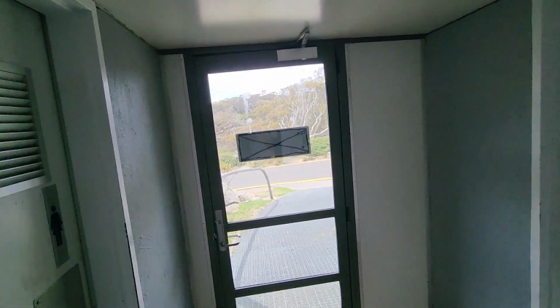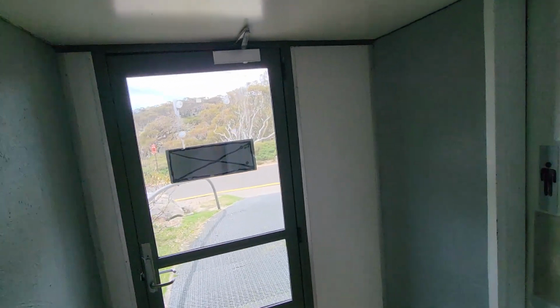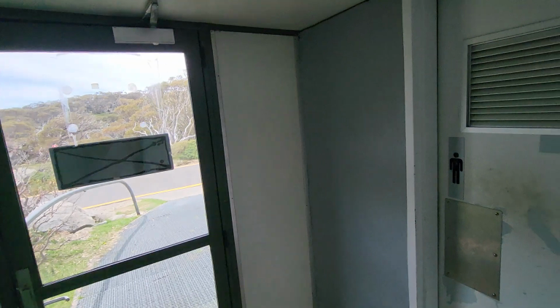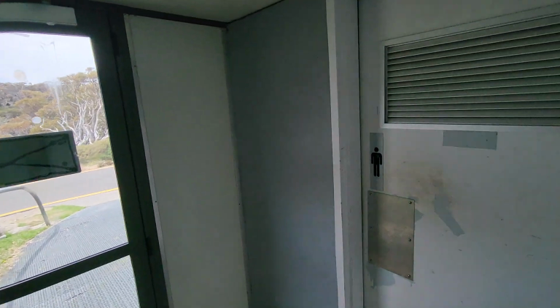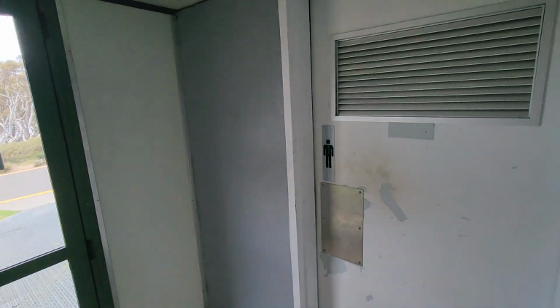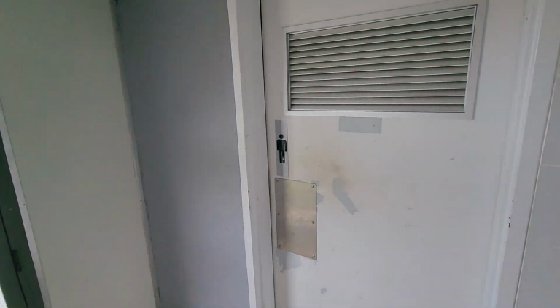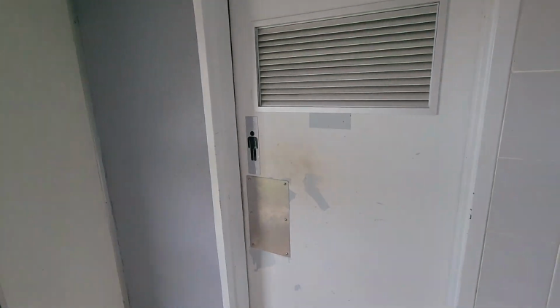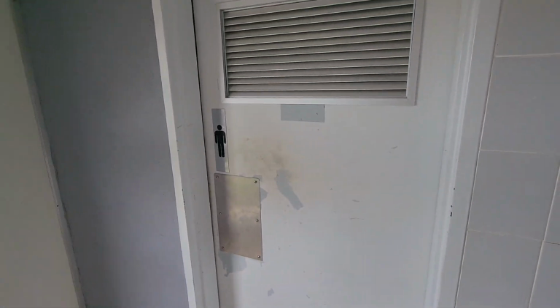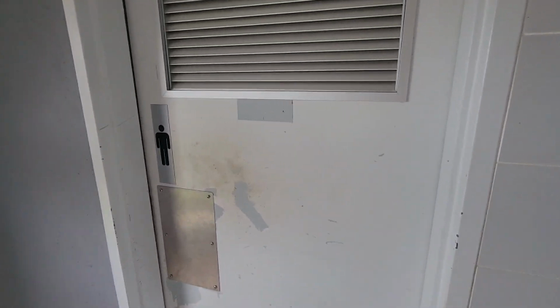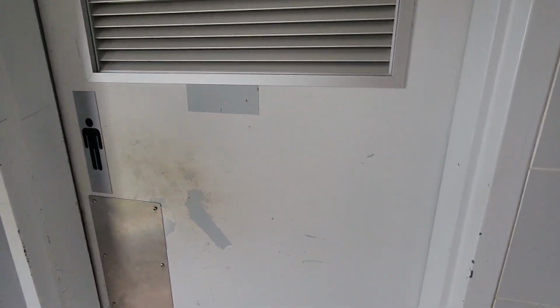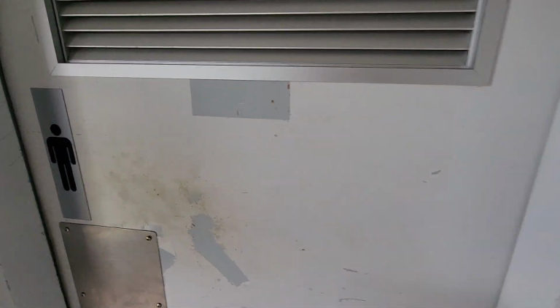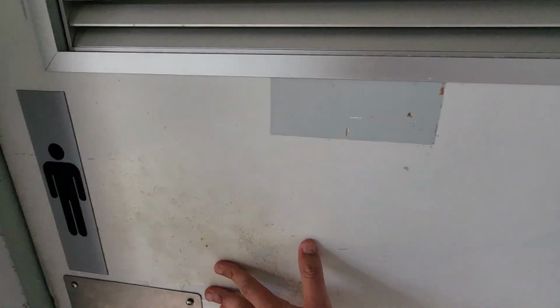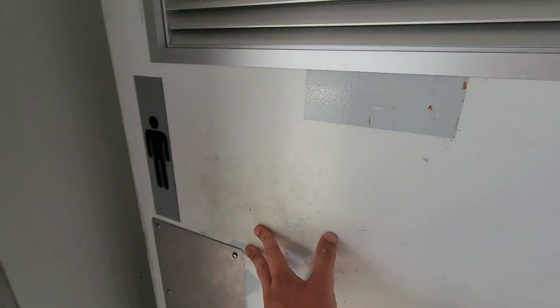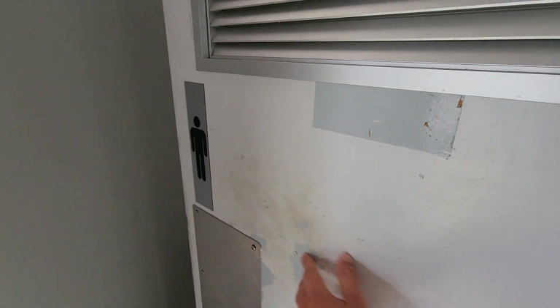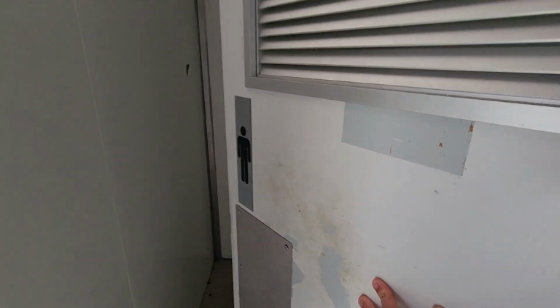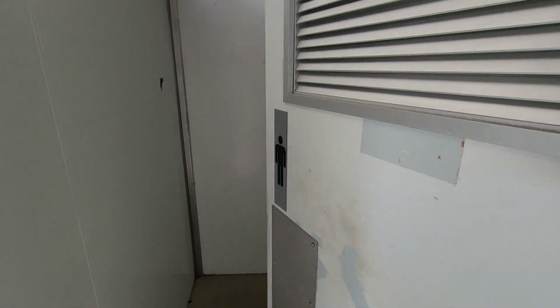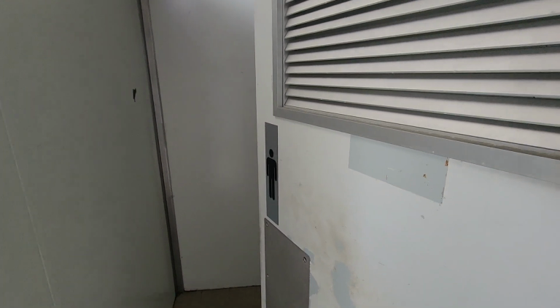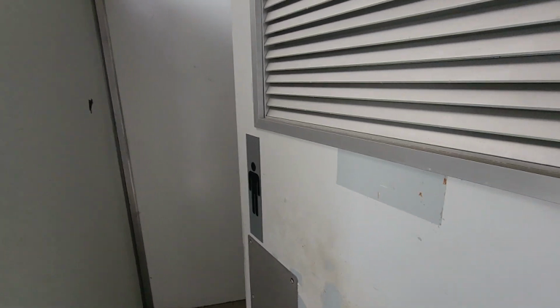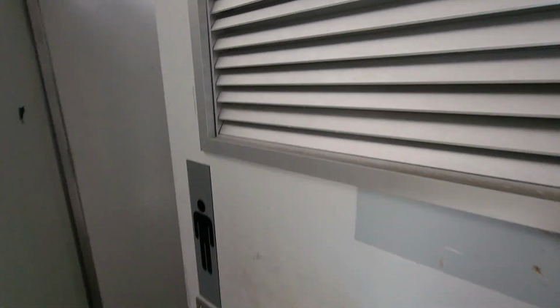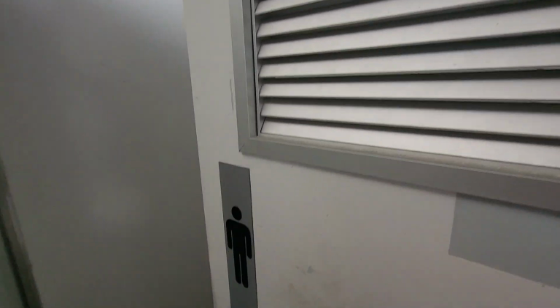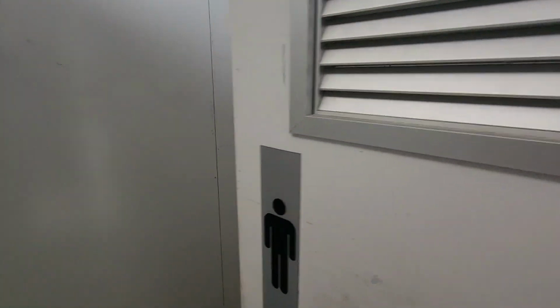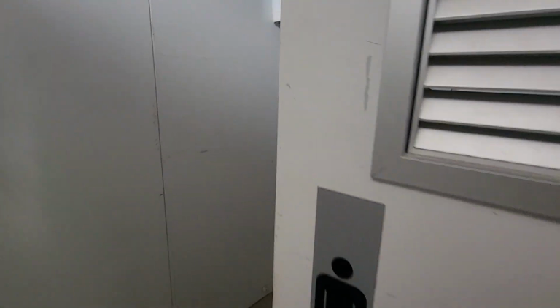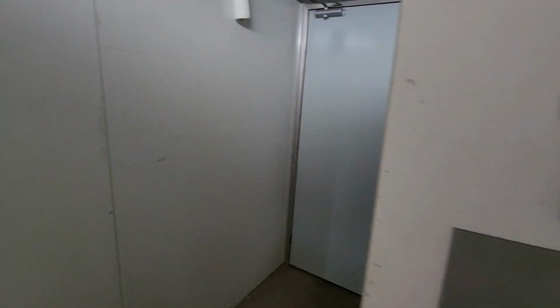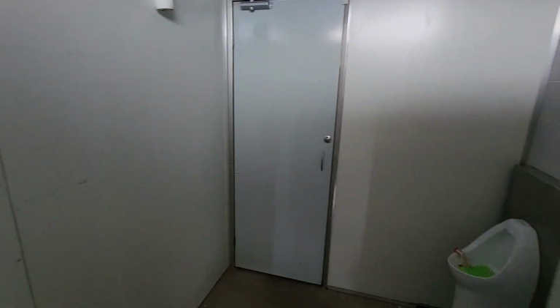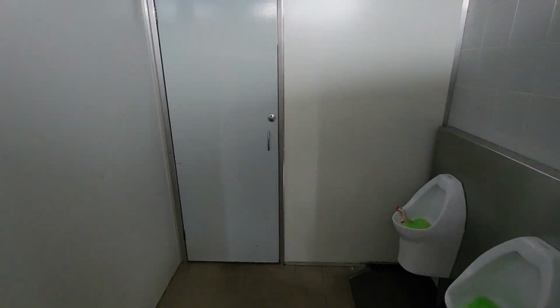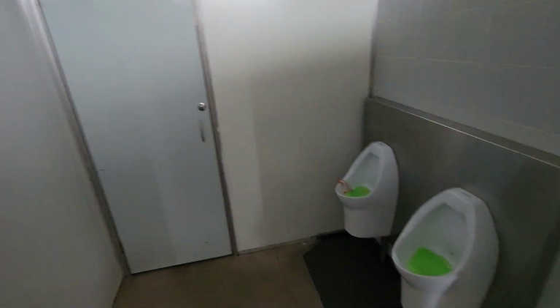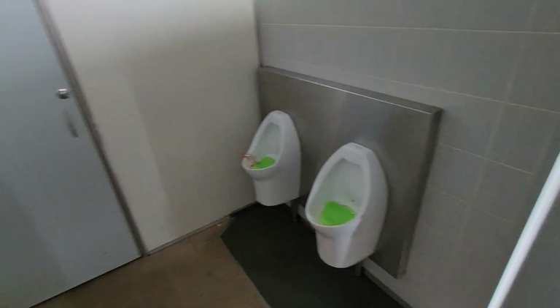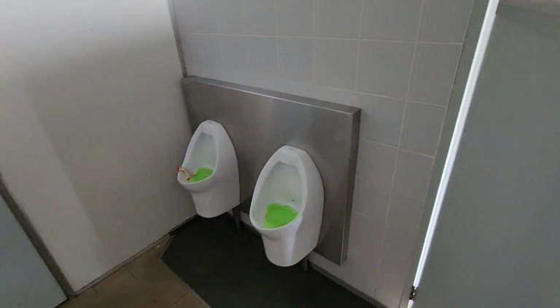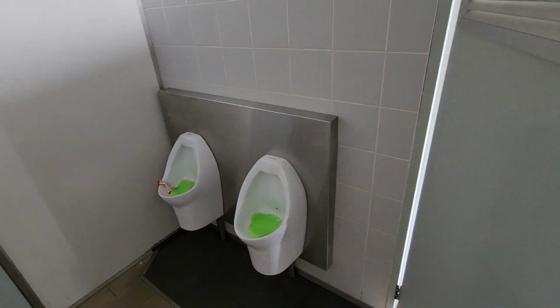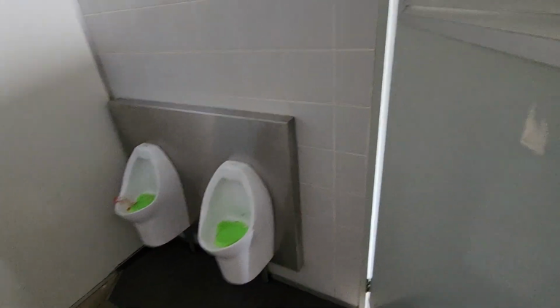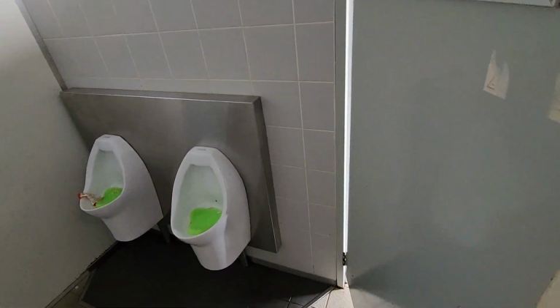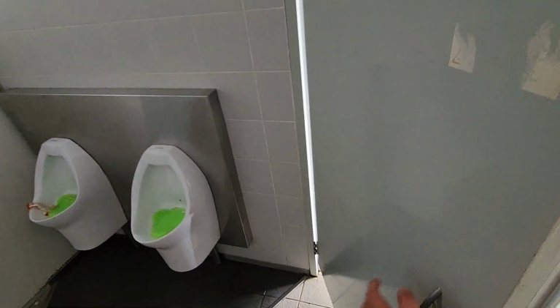And he's very big. So we have the urinals here as you can see.